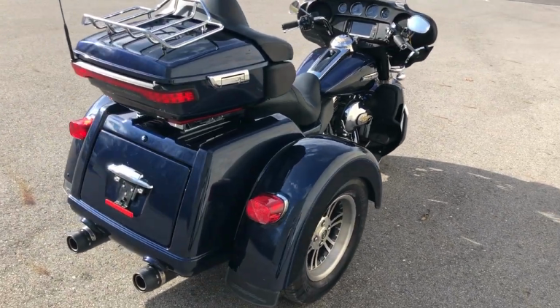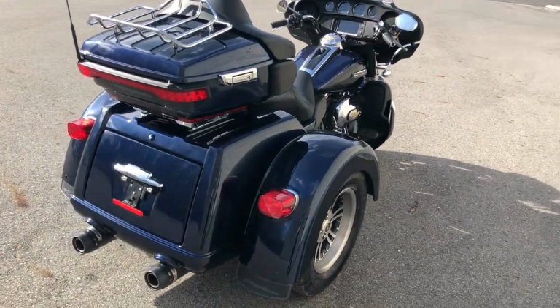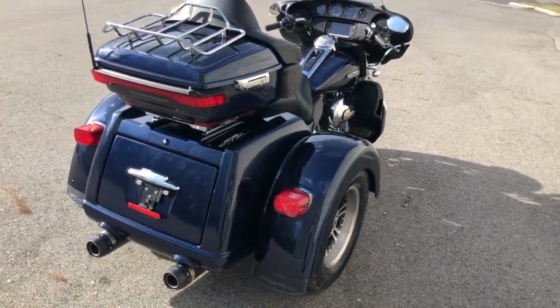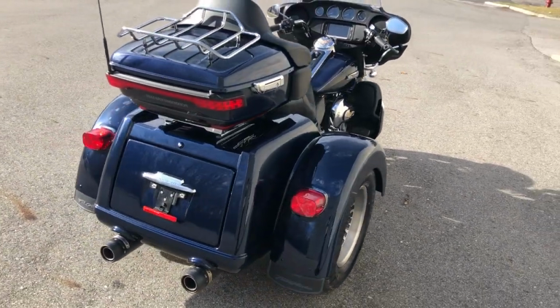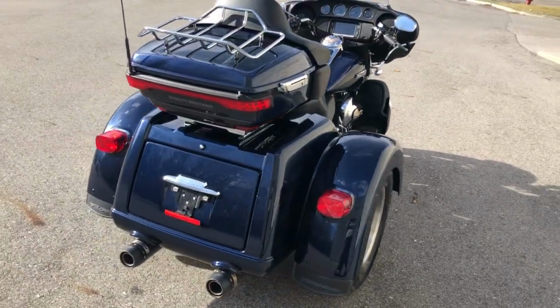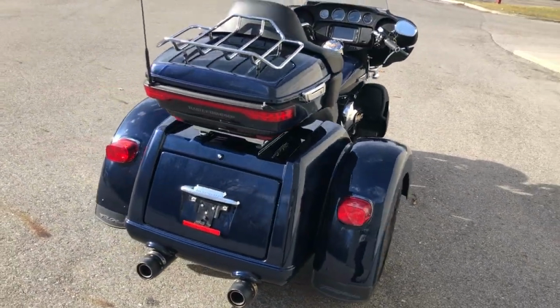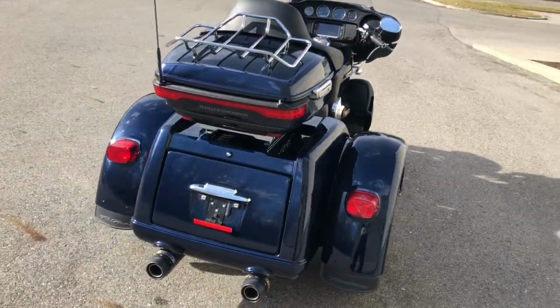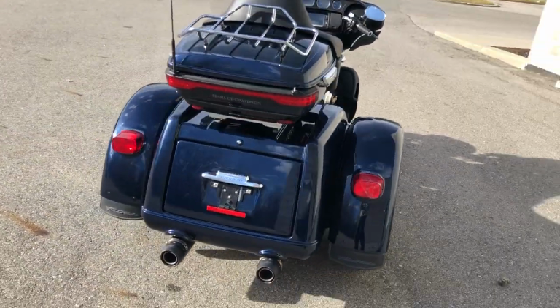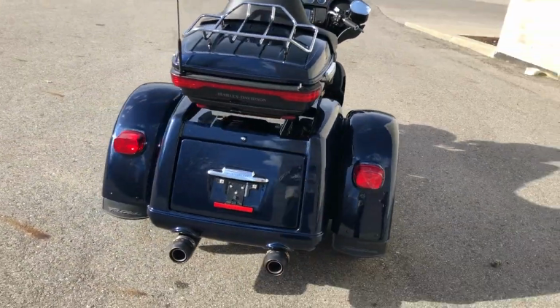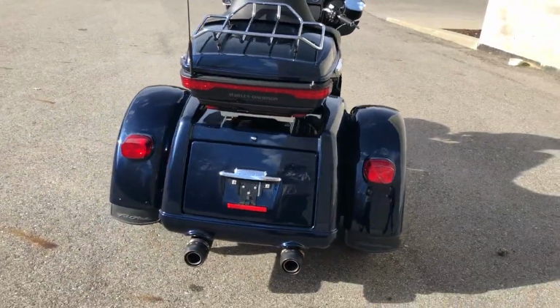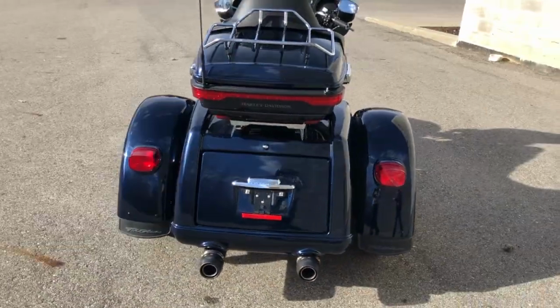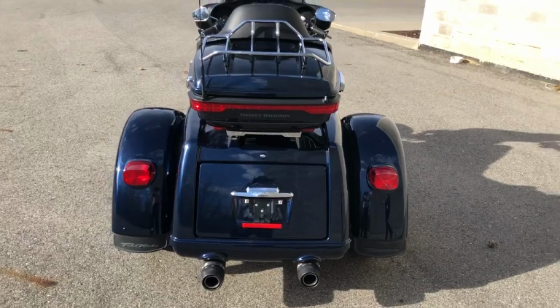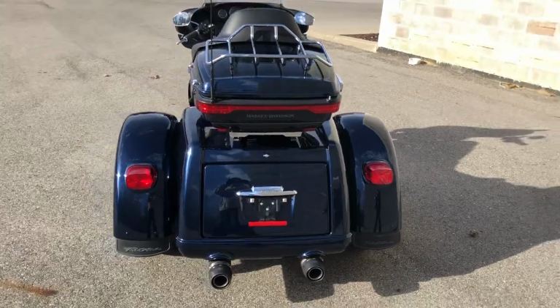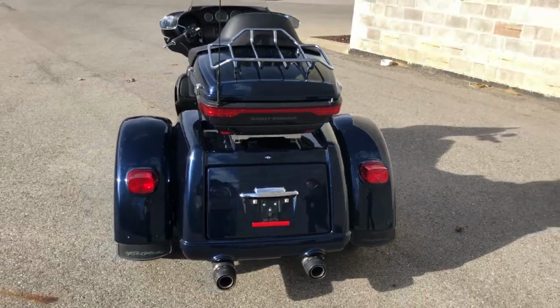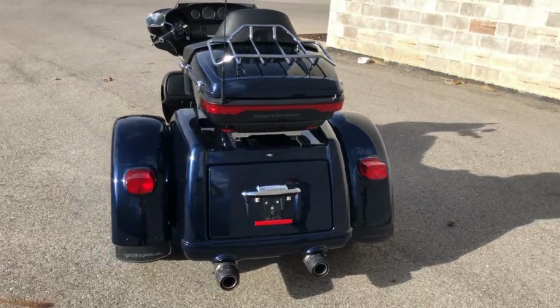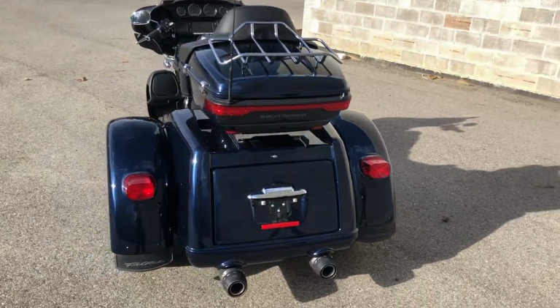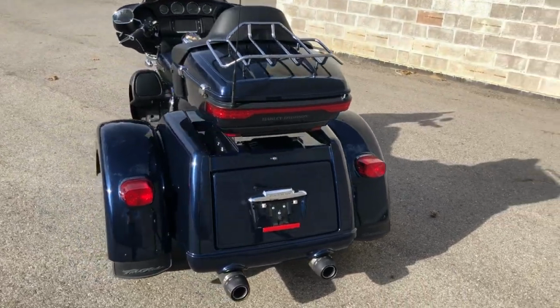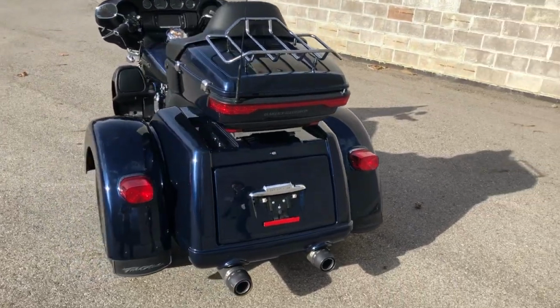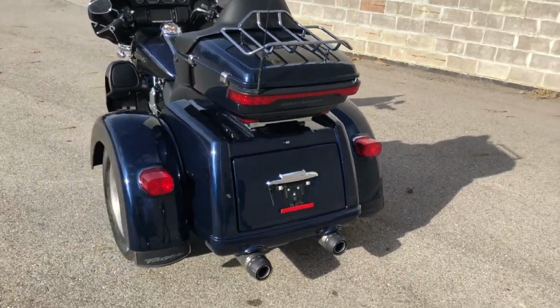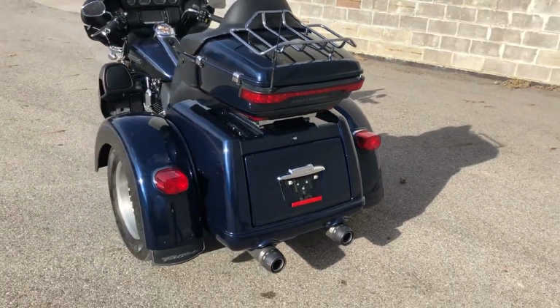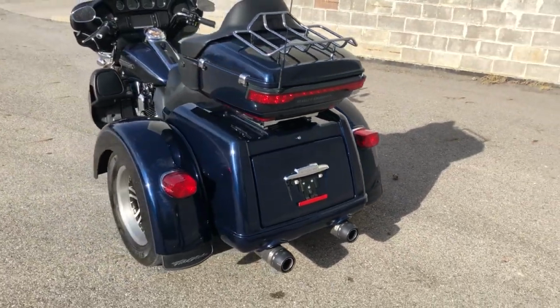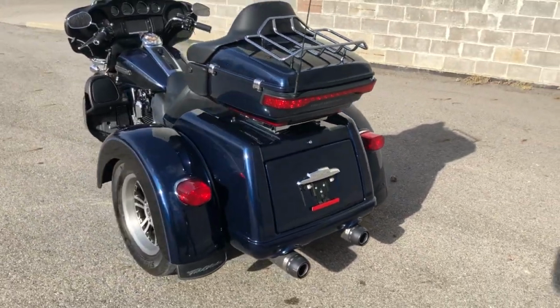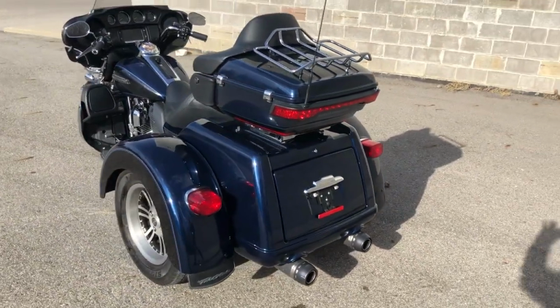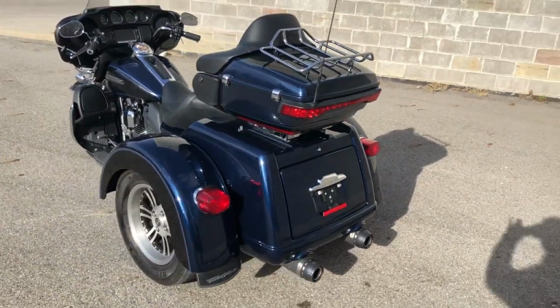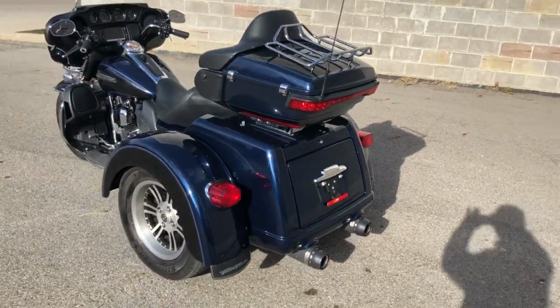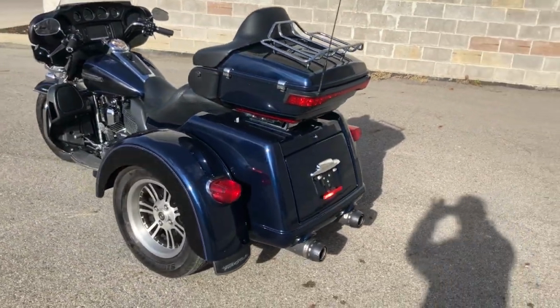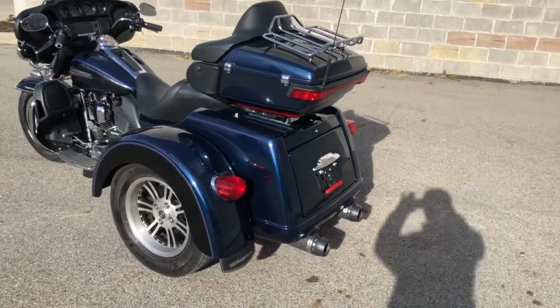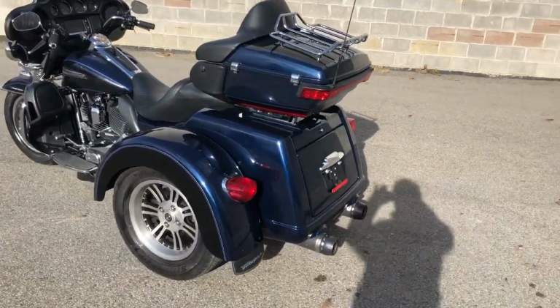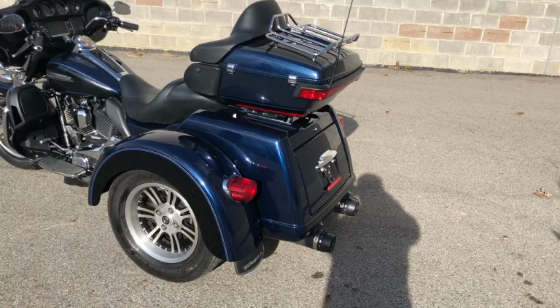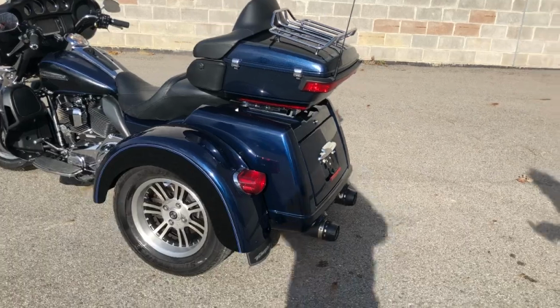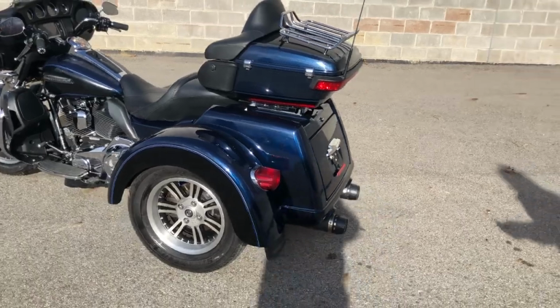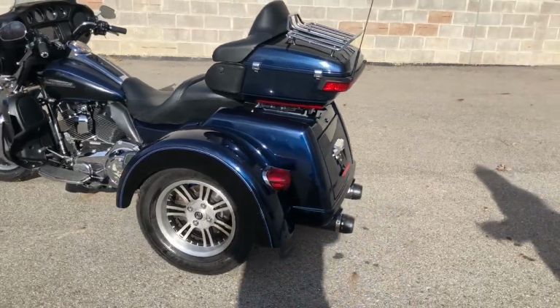Most Harley Davidson tri-glides are in black and boring colors. This big blue pearl tri-glide stands out from the crowd. The paint and chrome both shine like new.